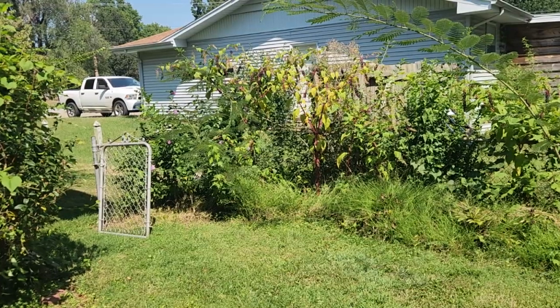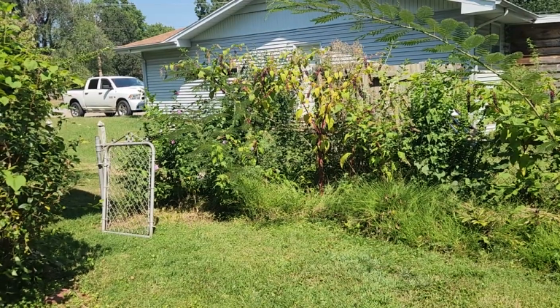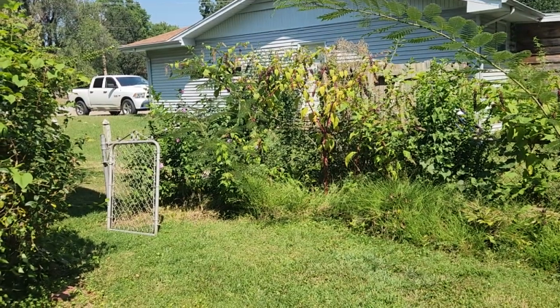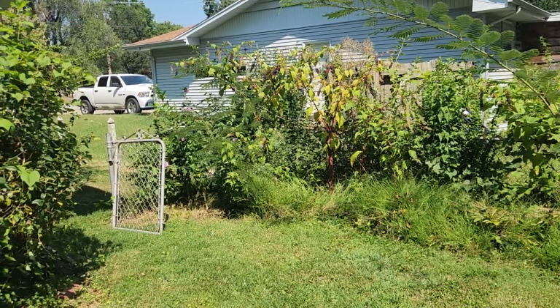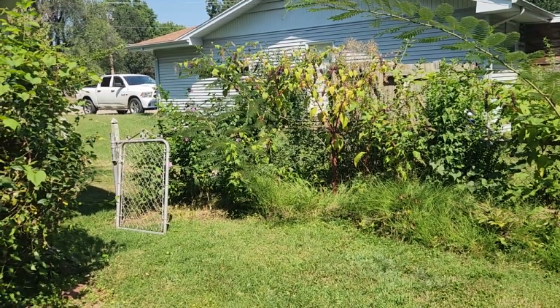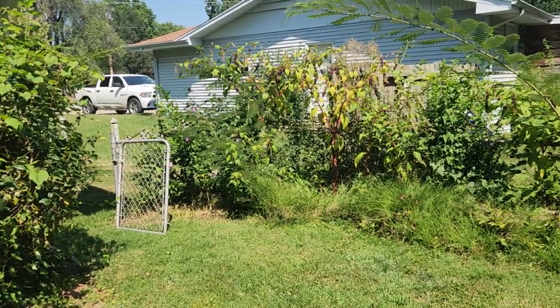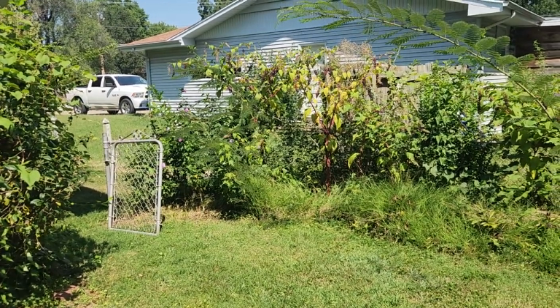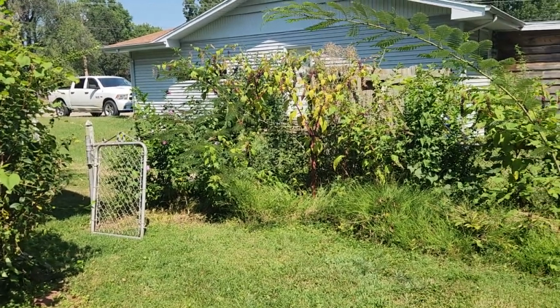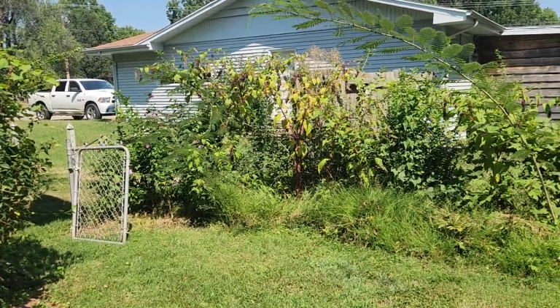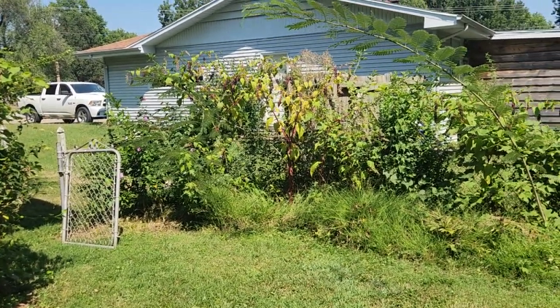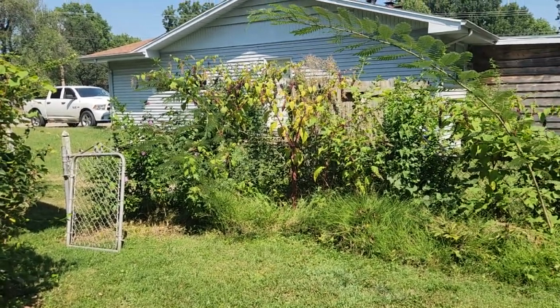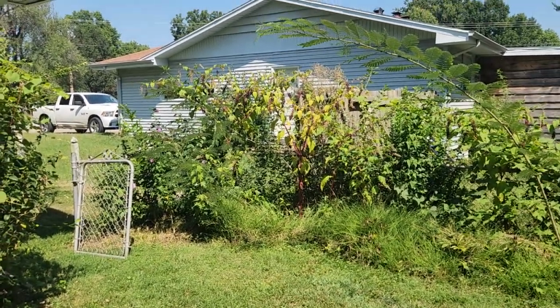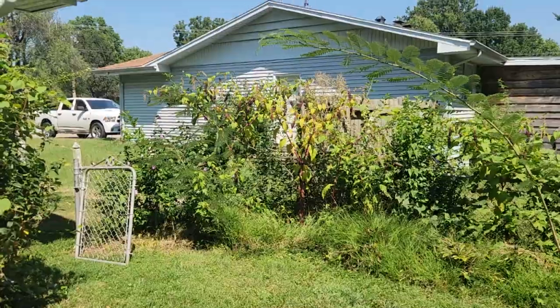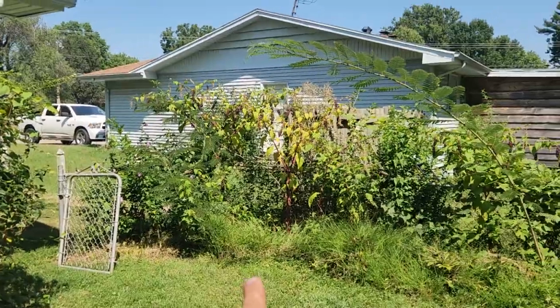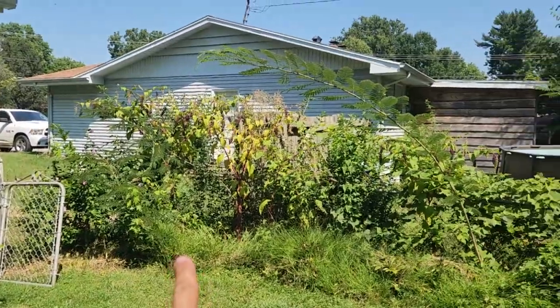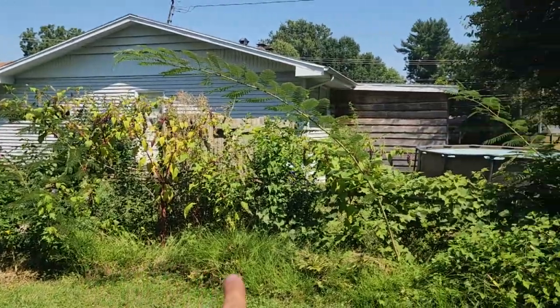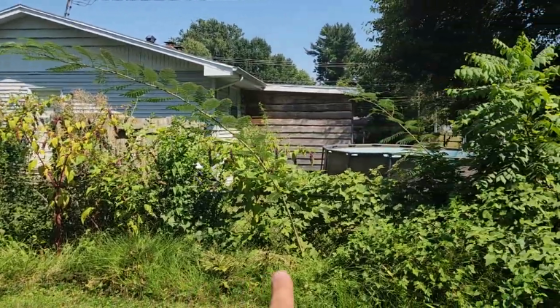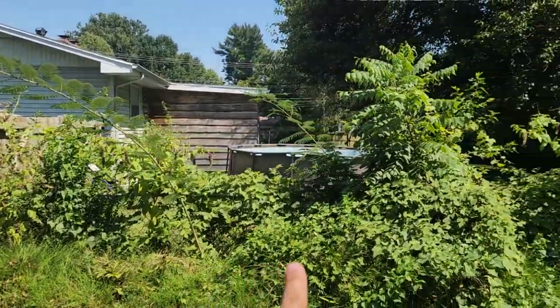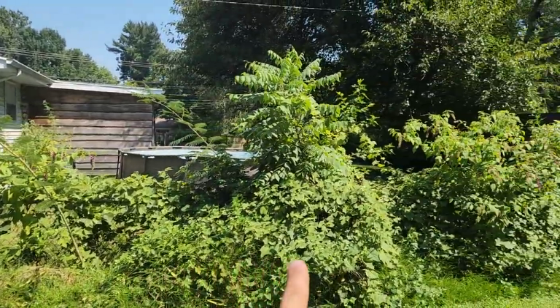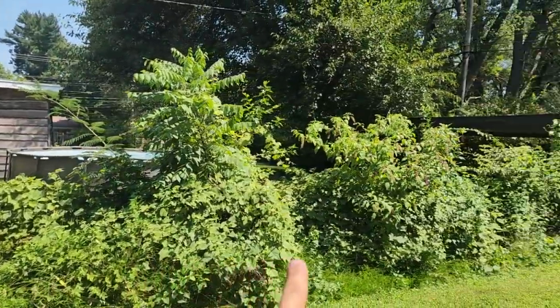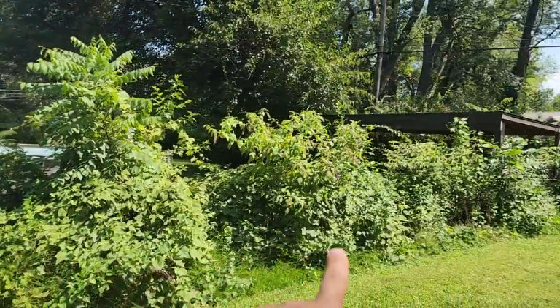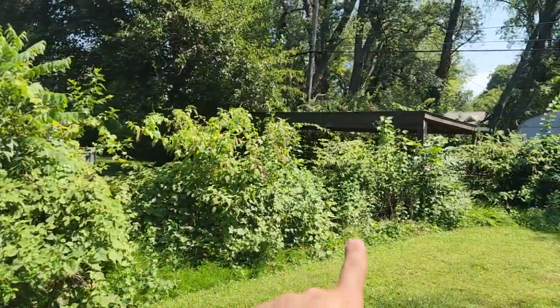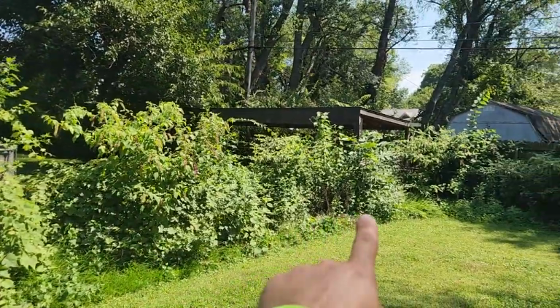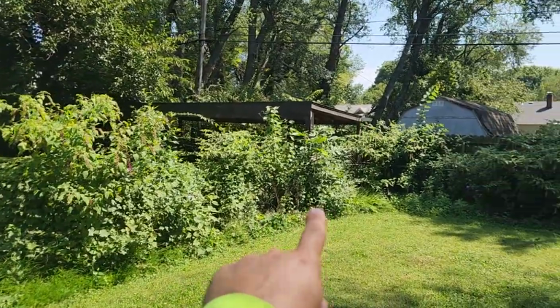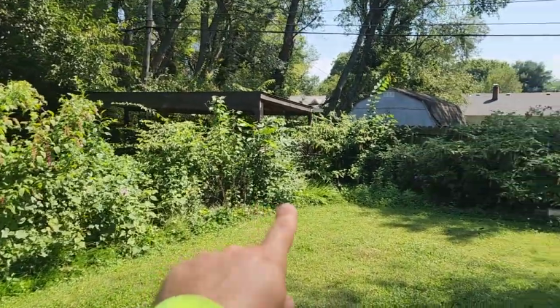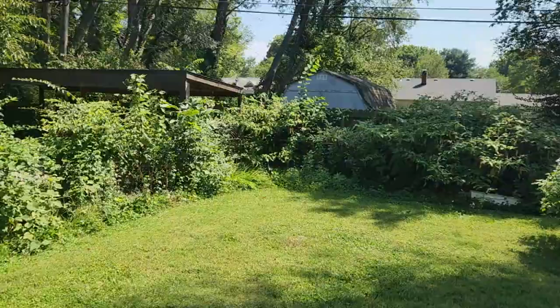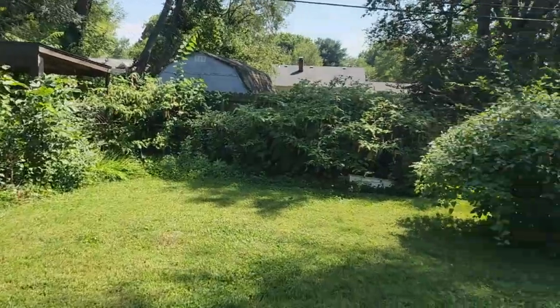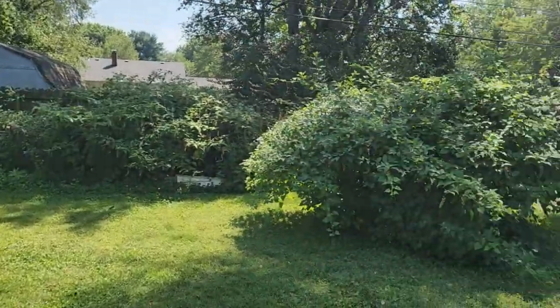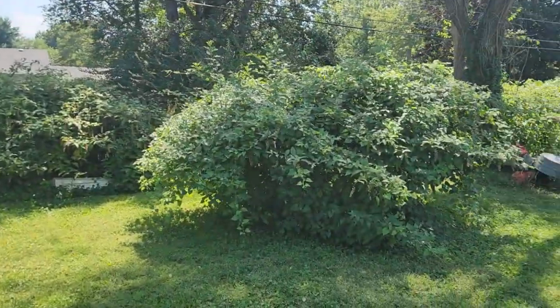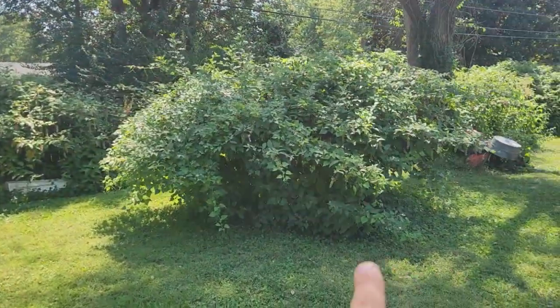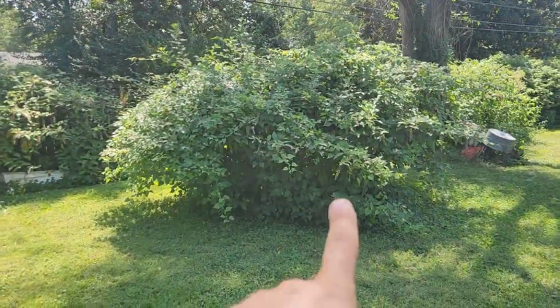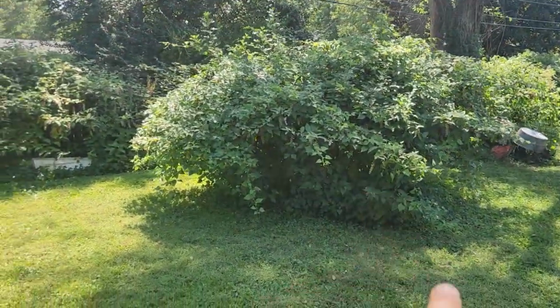As you walk in the back fence on the east left side, clearing out all of this stuff here, back to the back fence, cutting this big bush down.